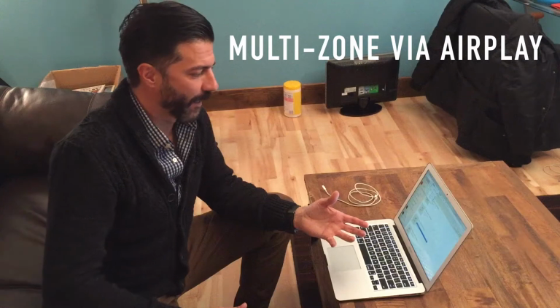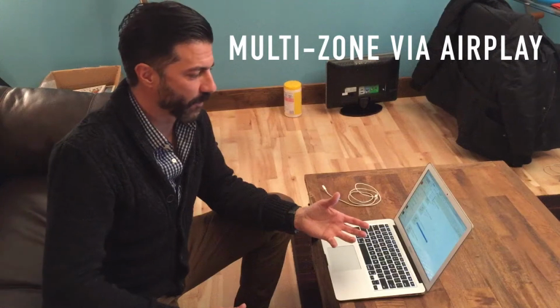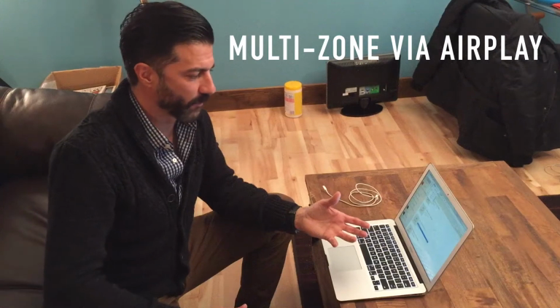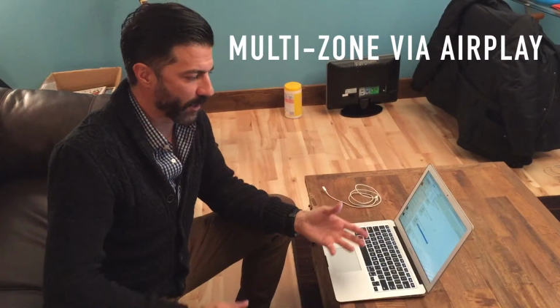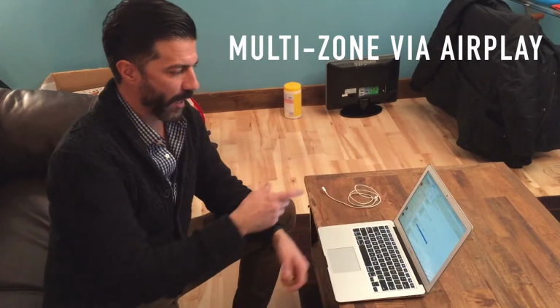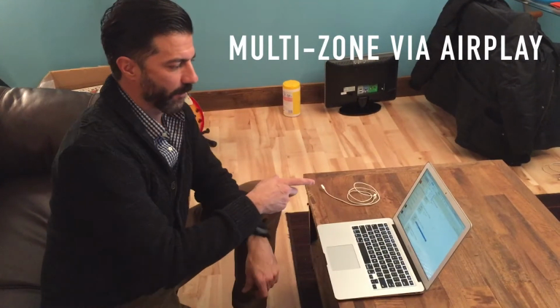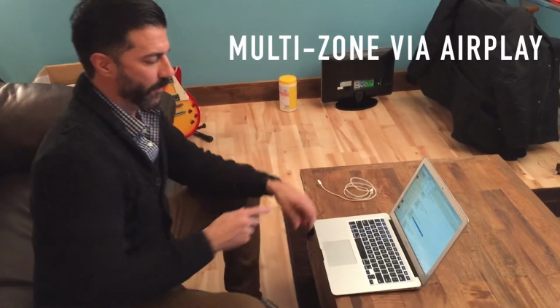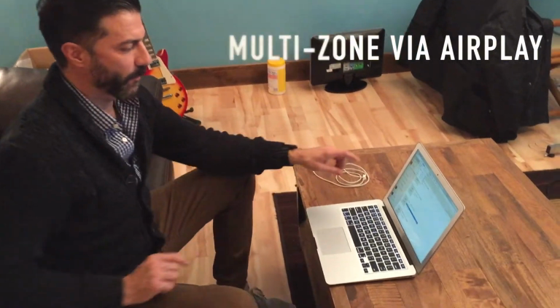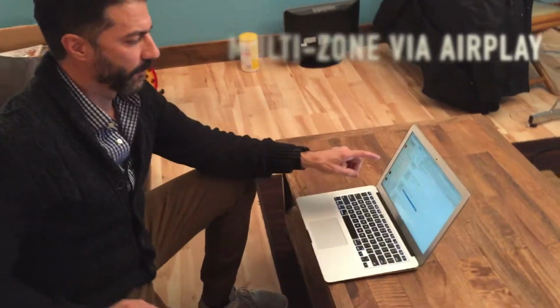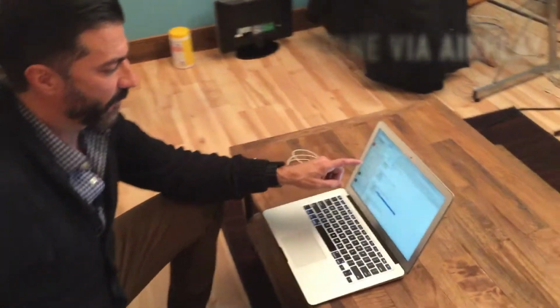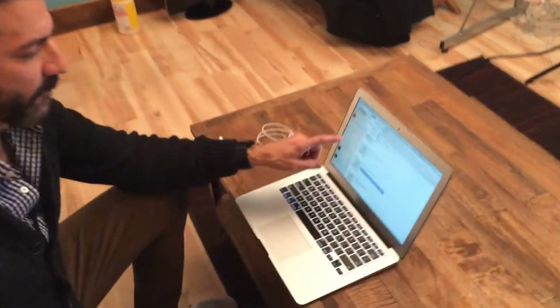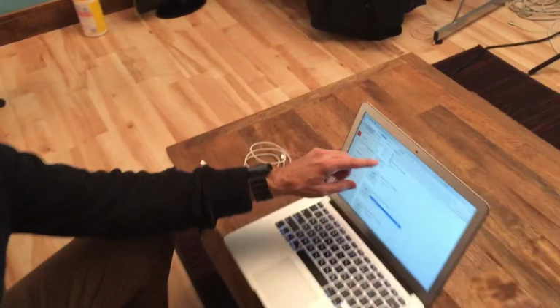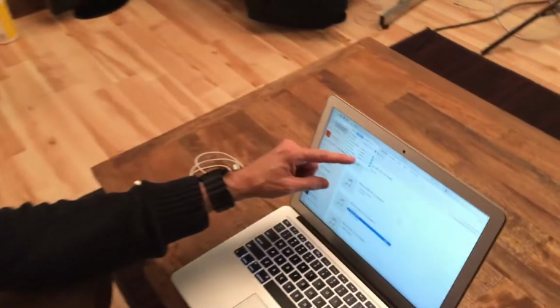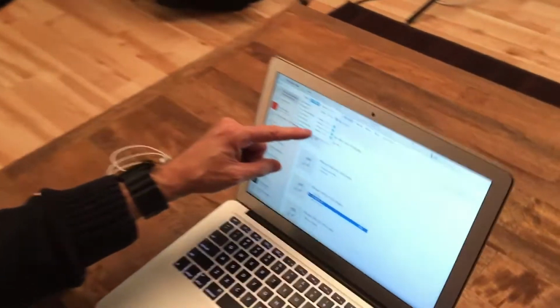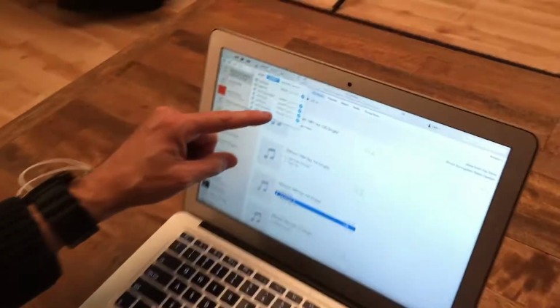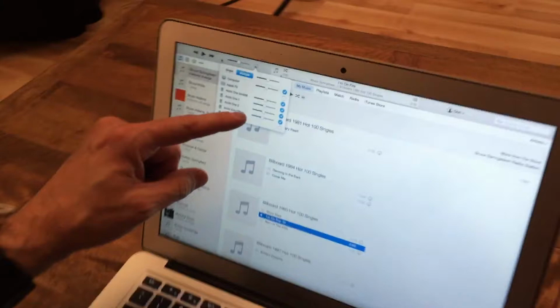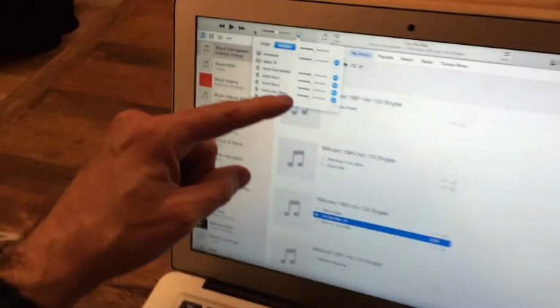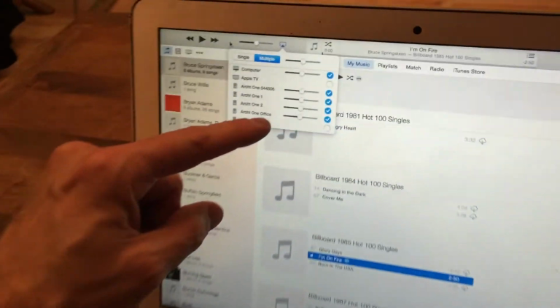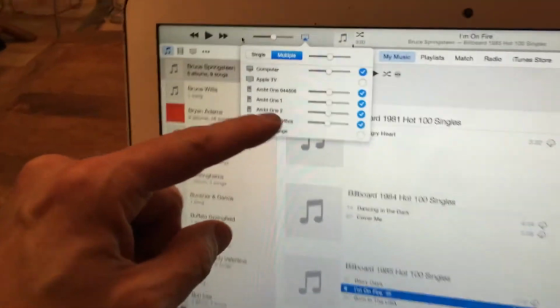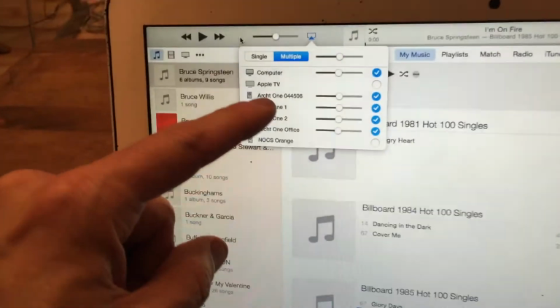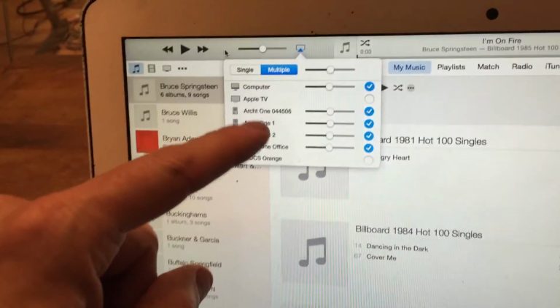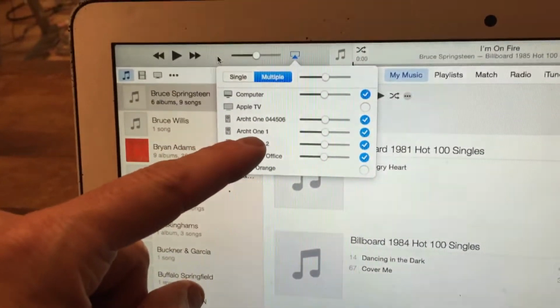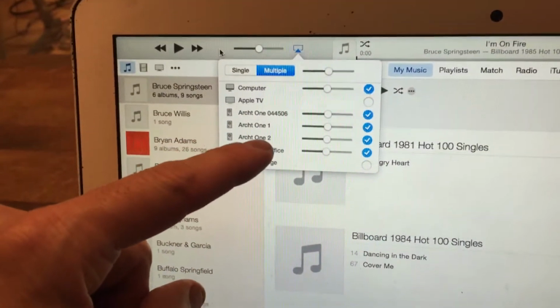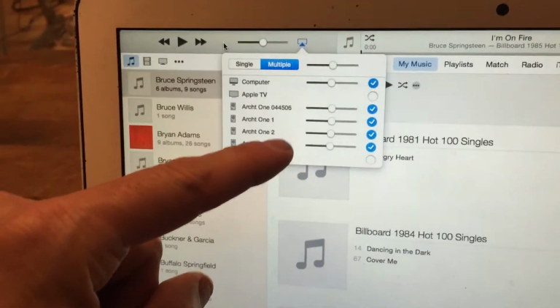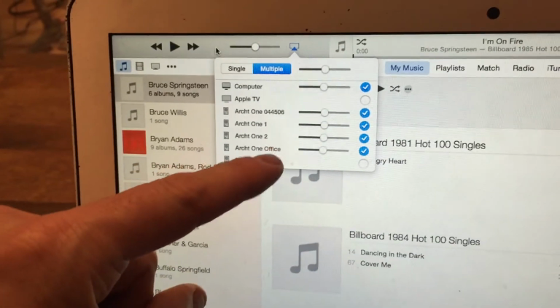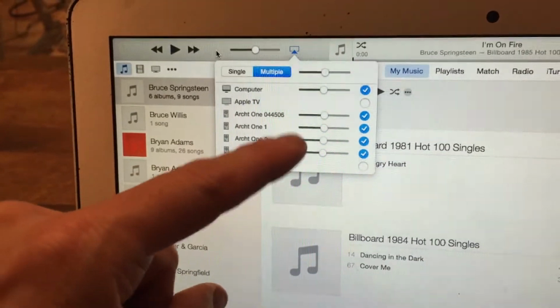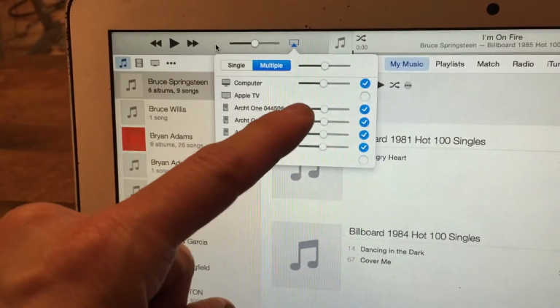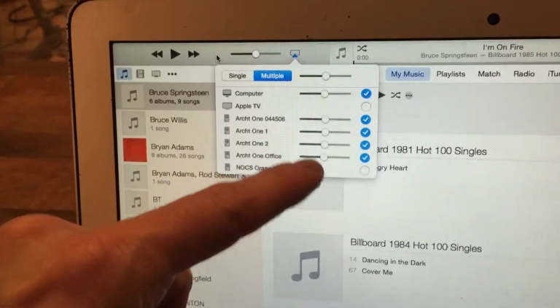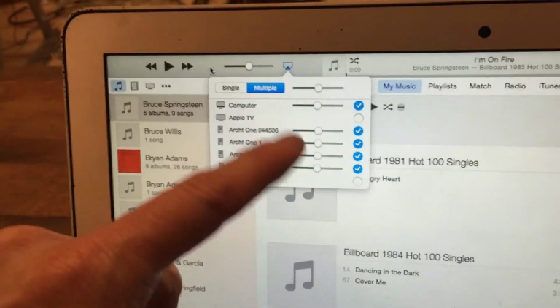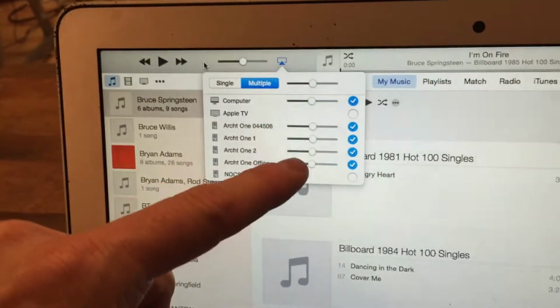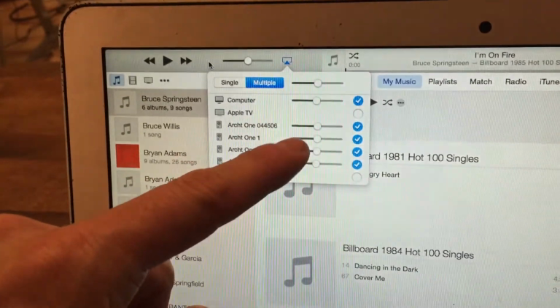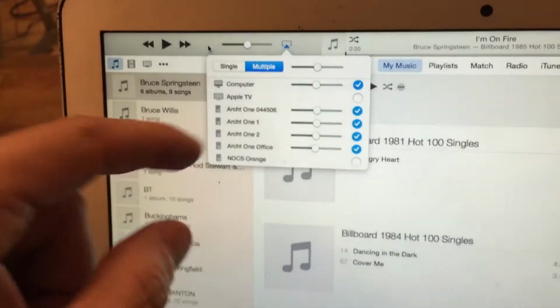We're going to do a quick shot here and show you that I've connected to four different Arc 1's. You can see one, two, three, four, and they're all equal in their volume.